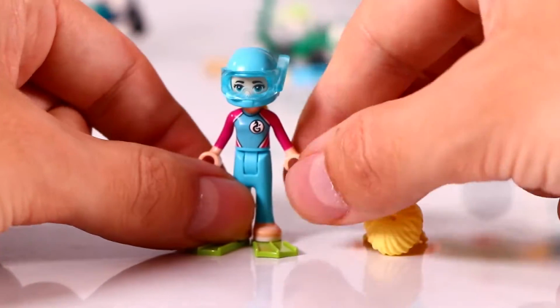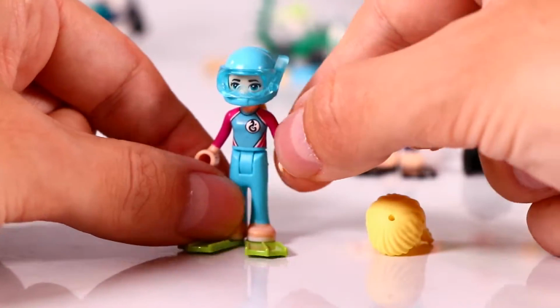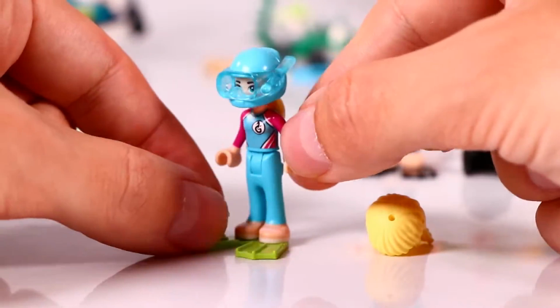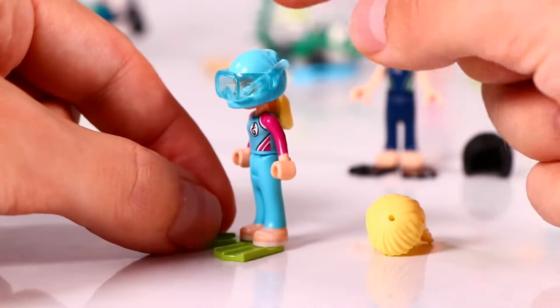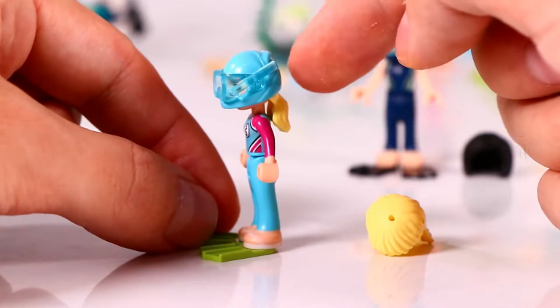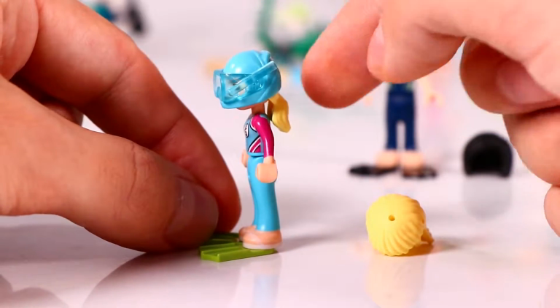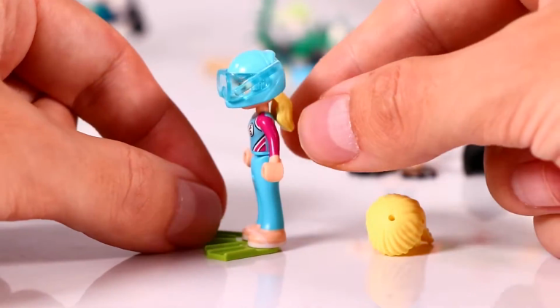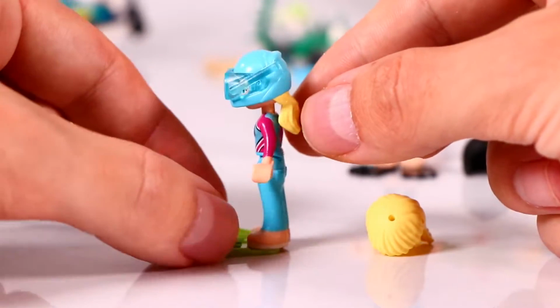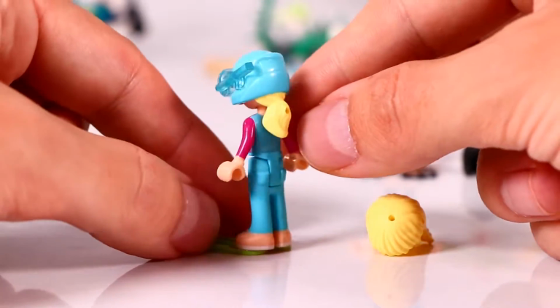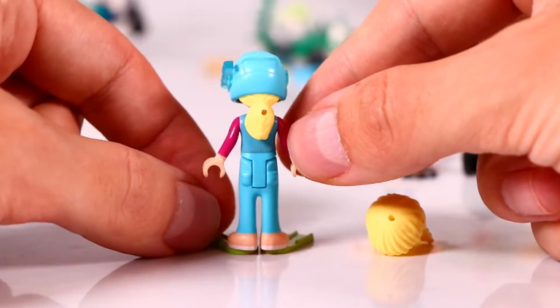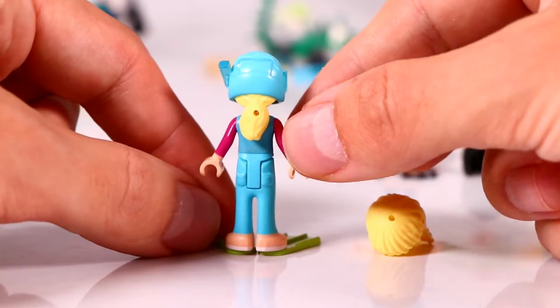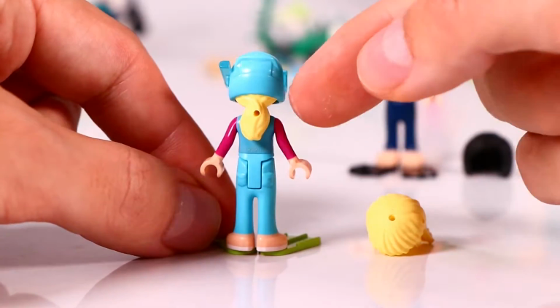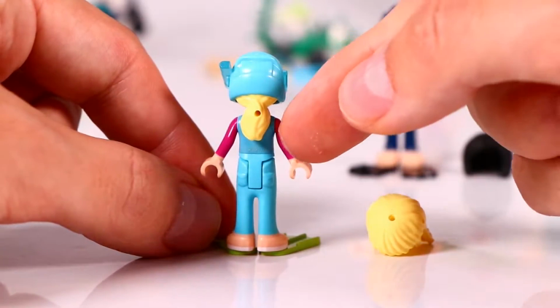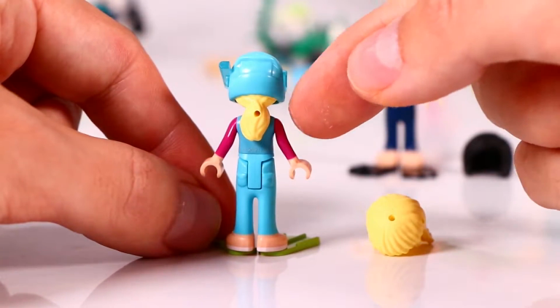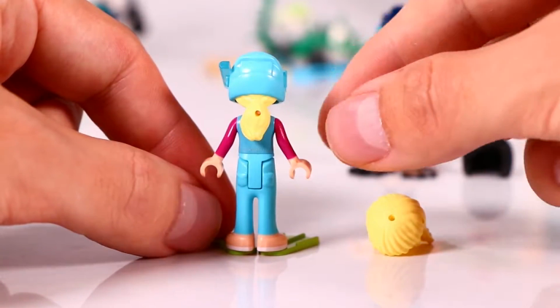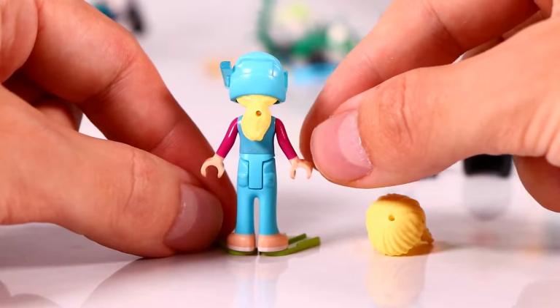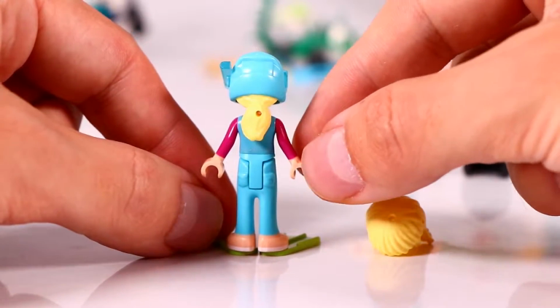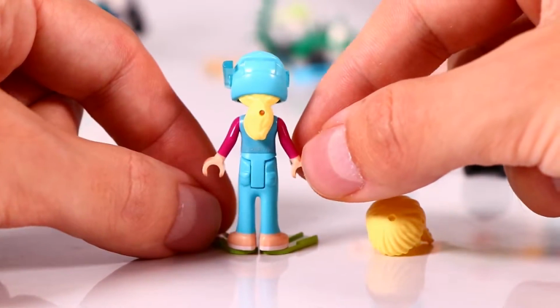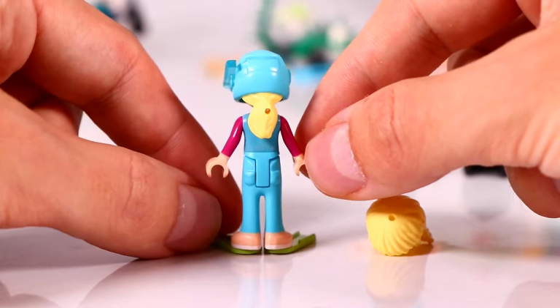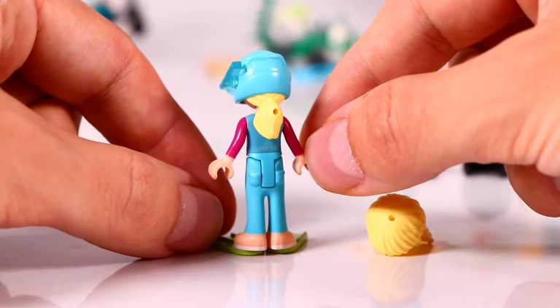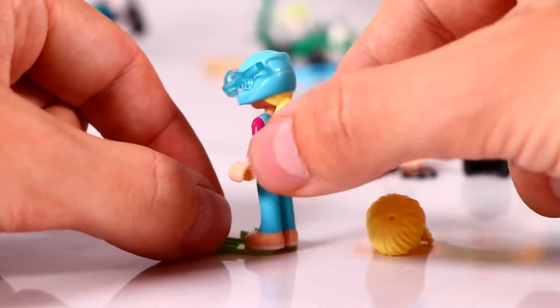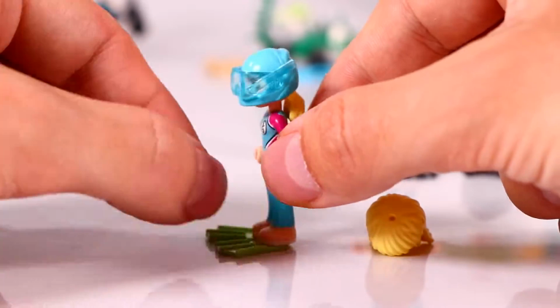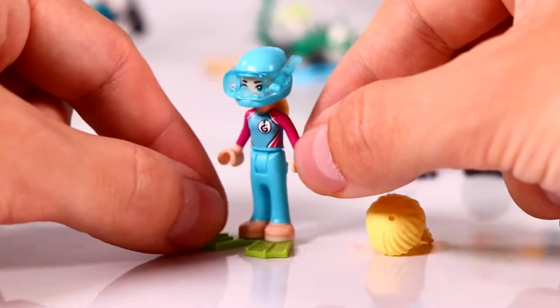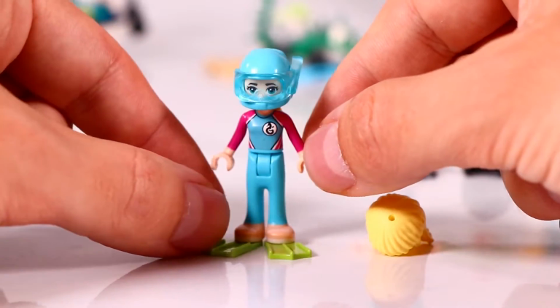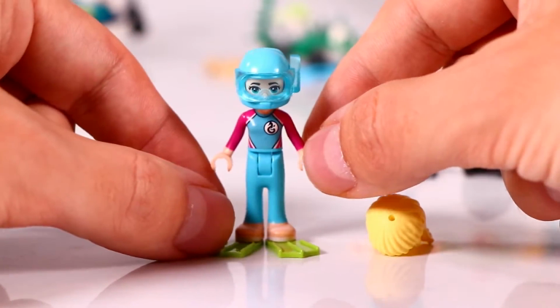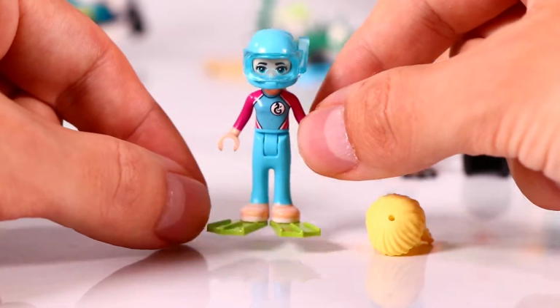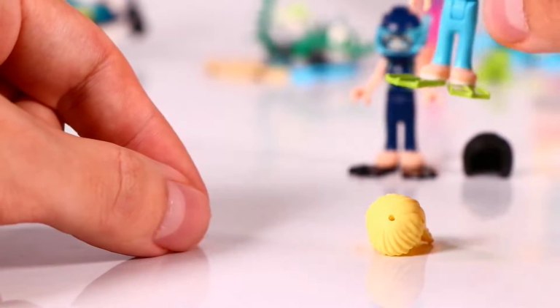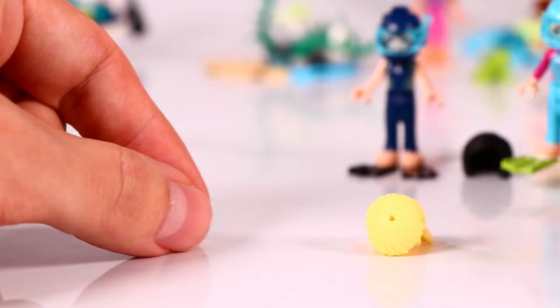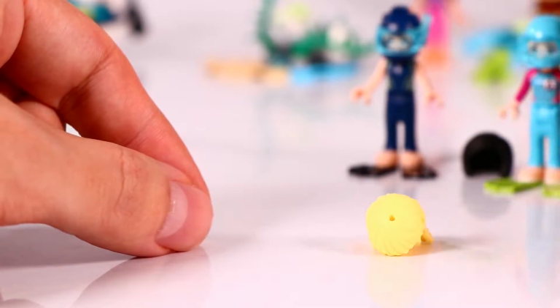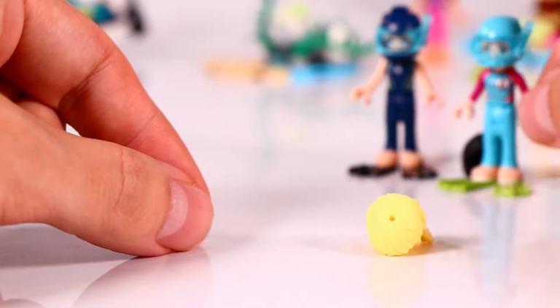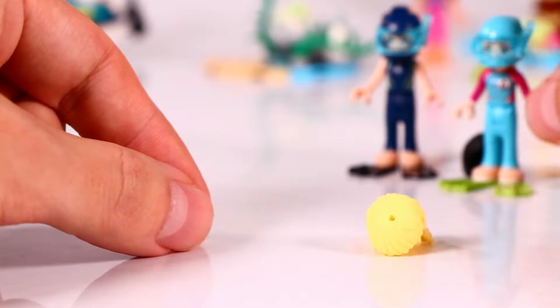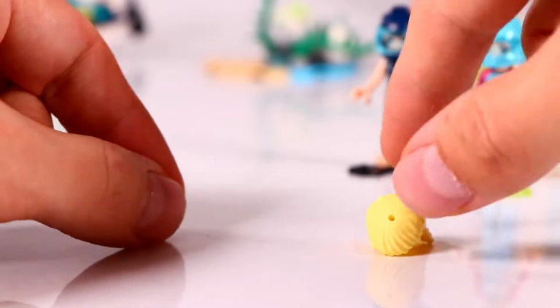A very nice detail of this helmet is that Stephanie's hair is attached to it, so that looks really a lot better than if the helmet would be just a loose helmet. I like it a lot.